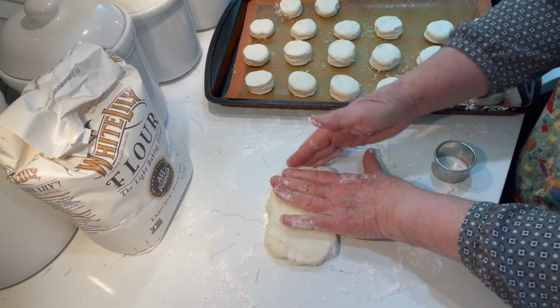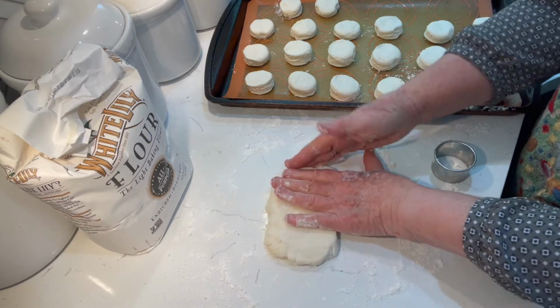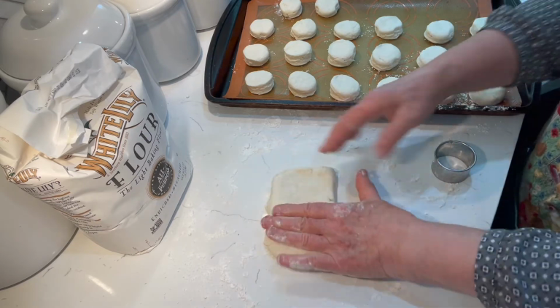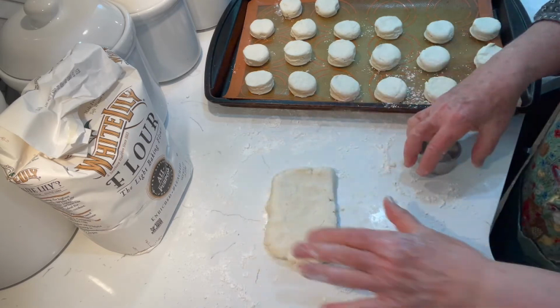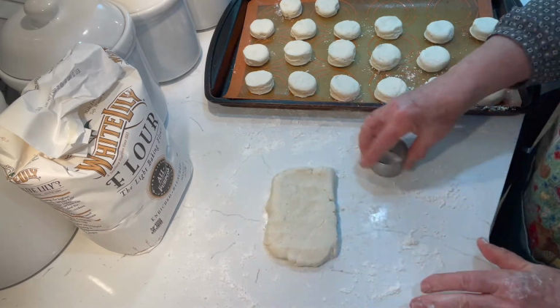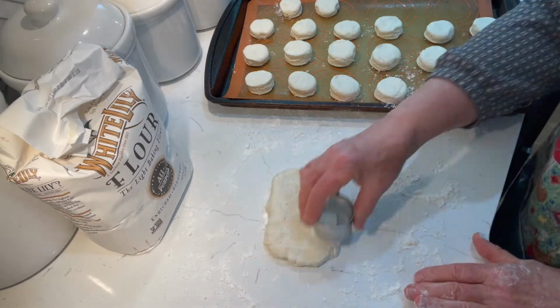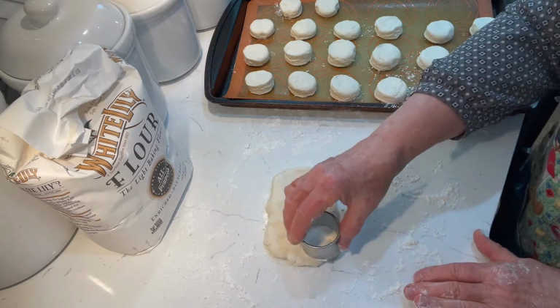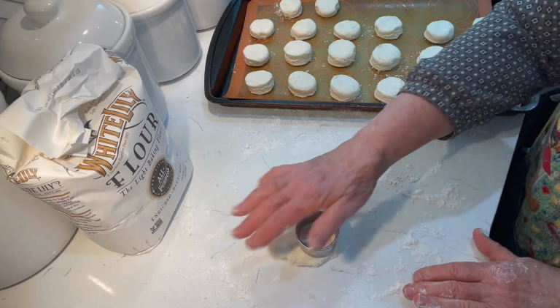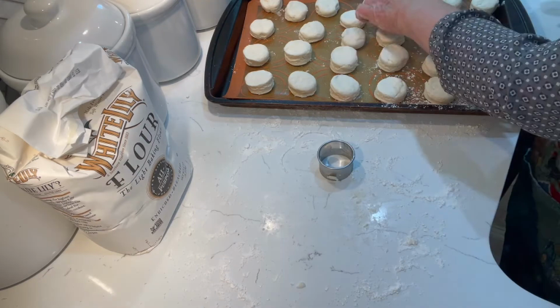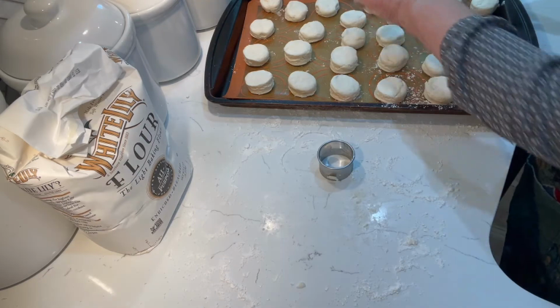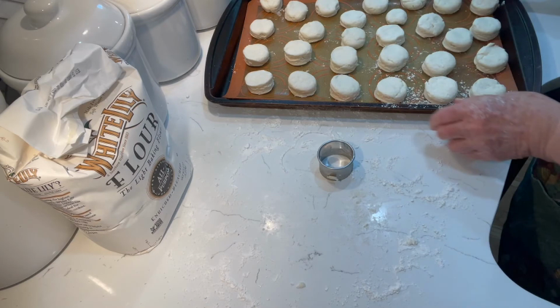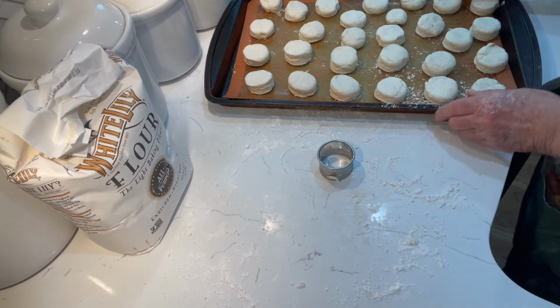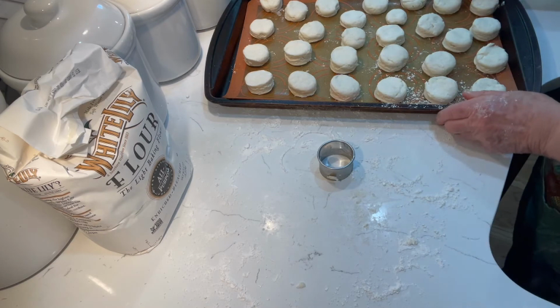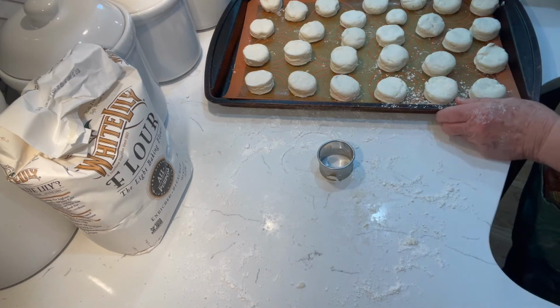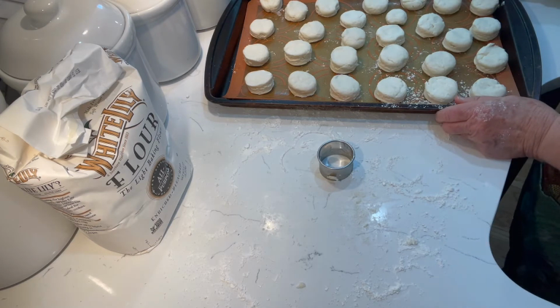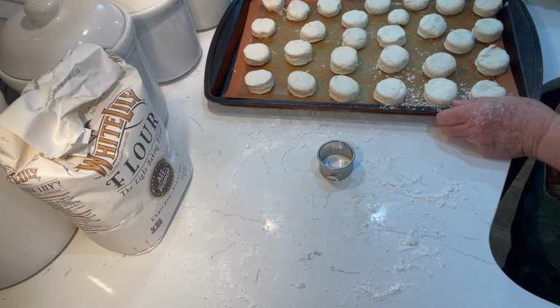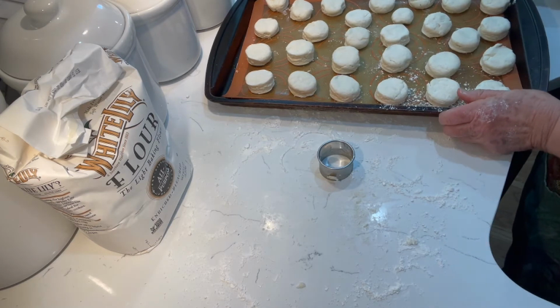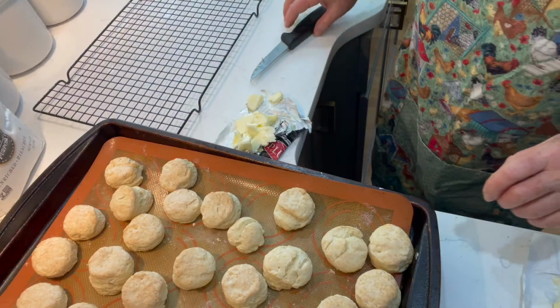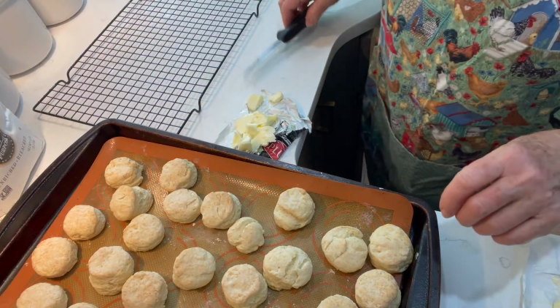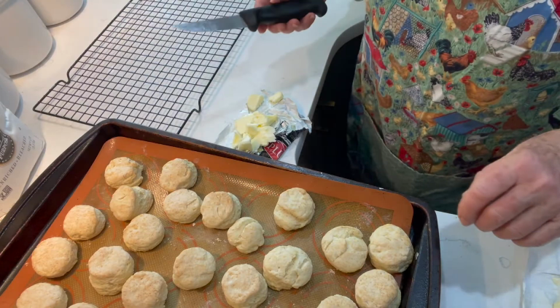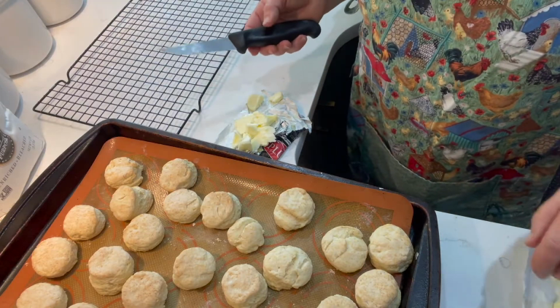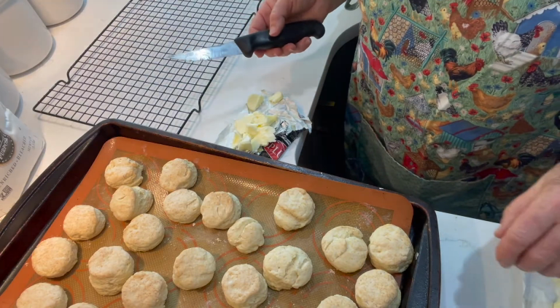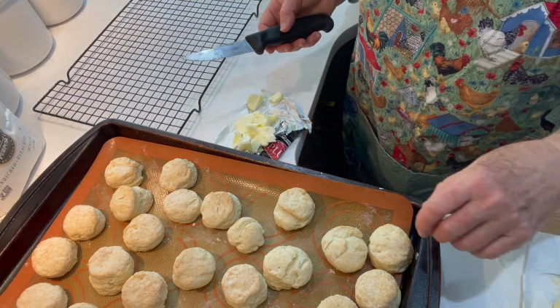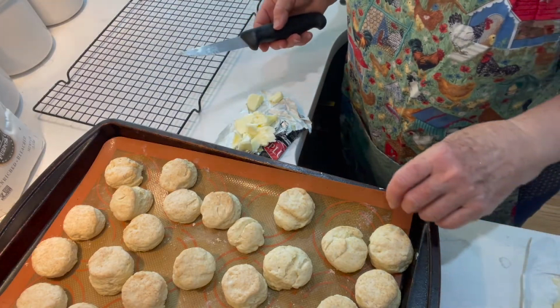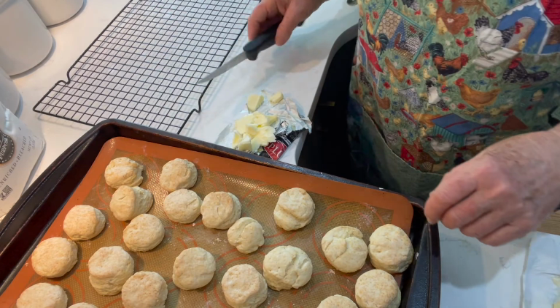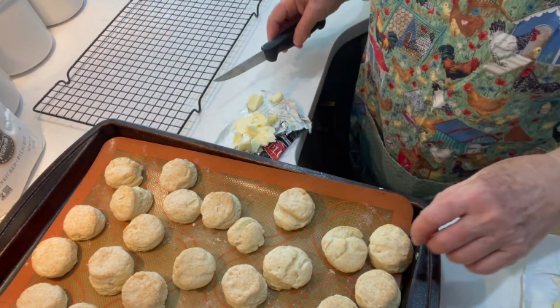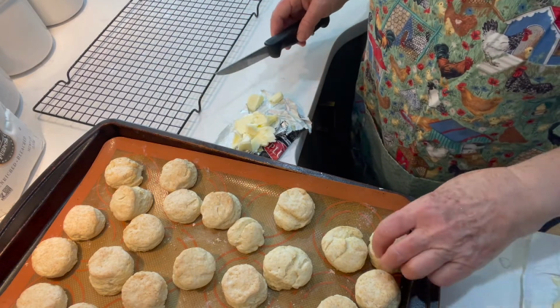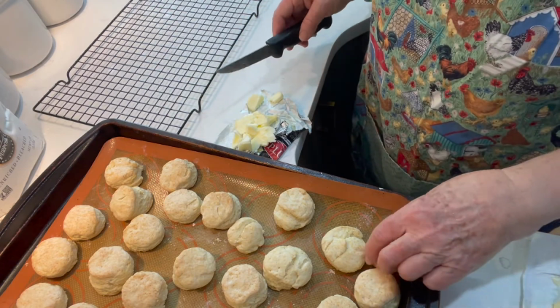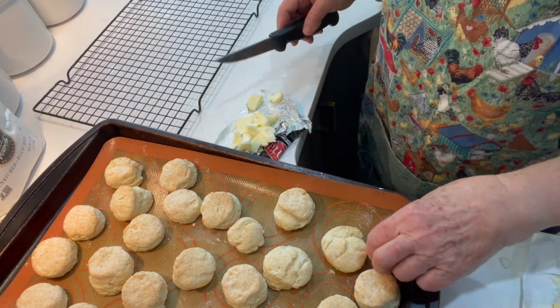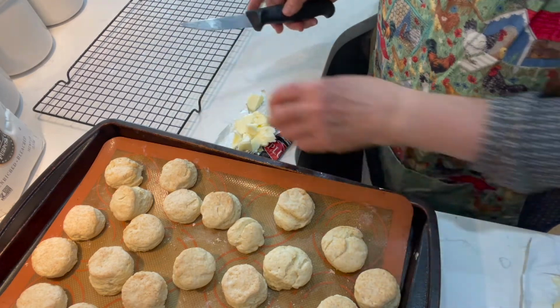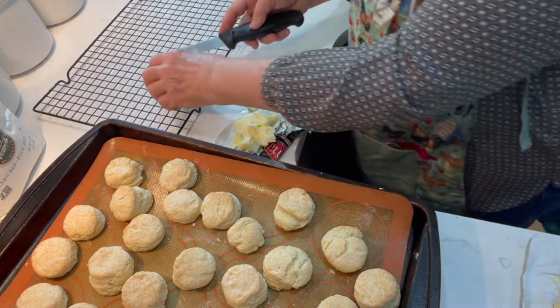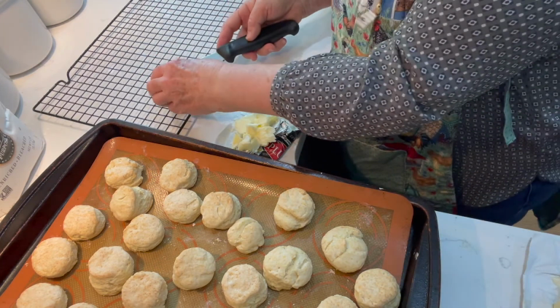I don't want to overwork the dough, so there'll be some splits in these last ones, but it'll be okay. Then these go in the oven for 12 minutes at 425. I always butter the biscuits when they come out of the oven hot, because it